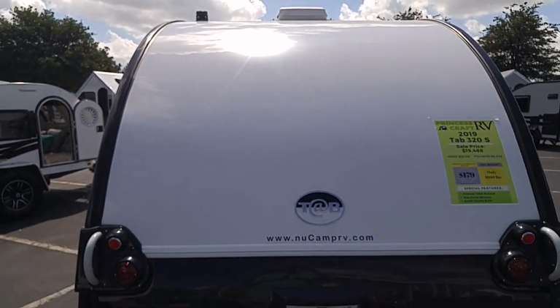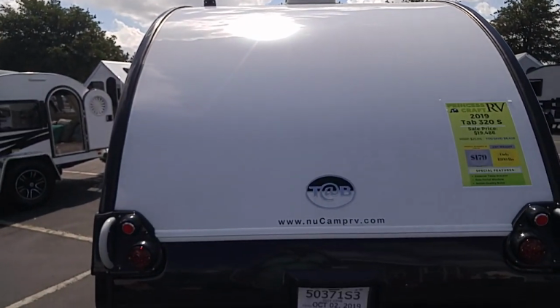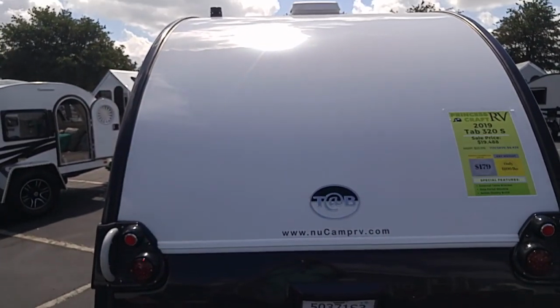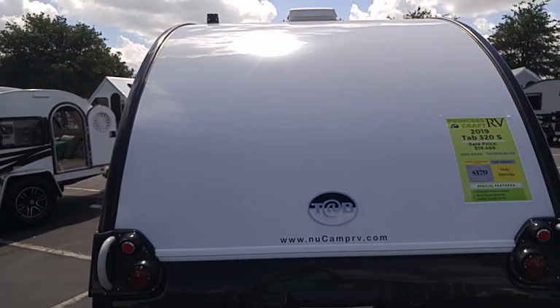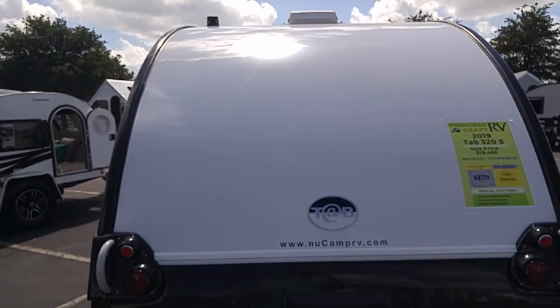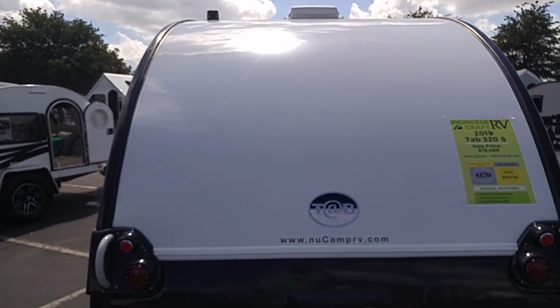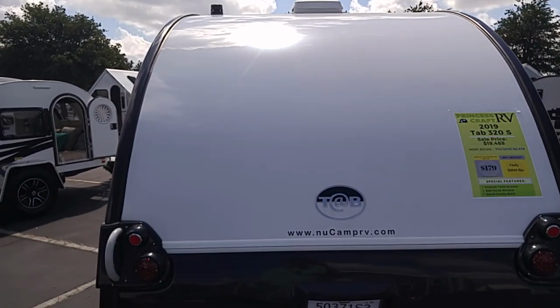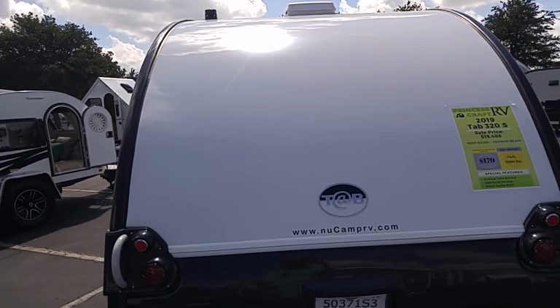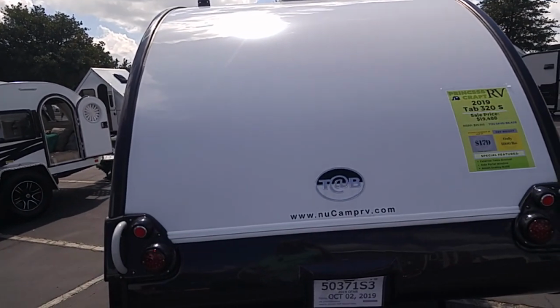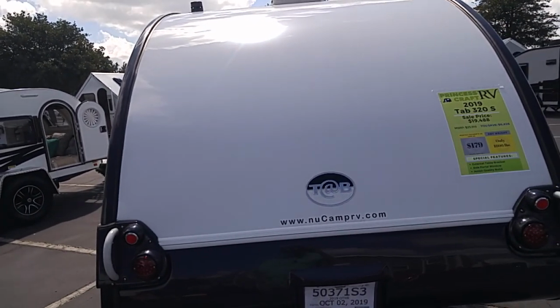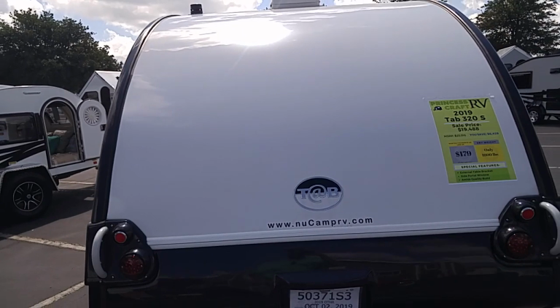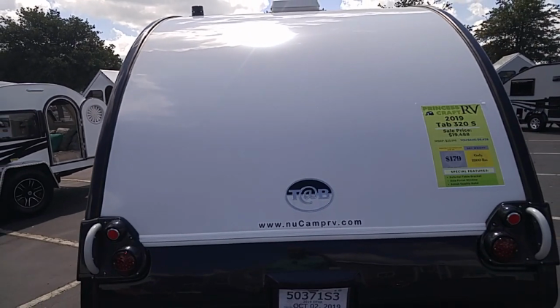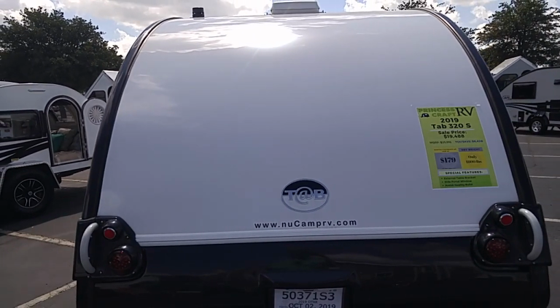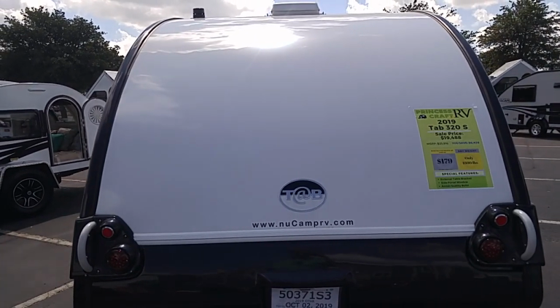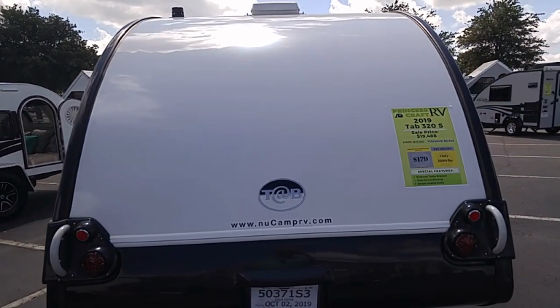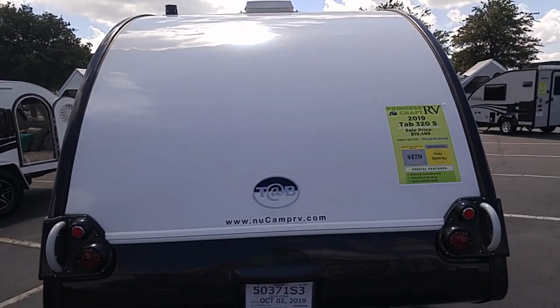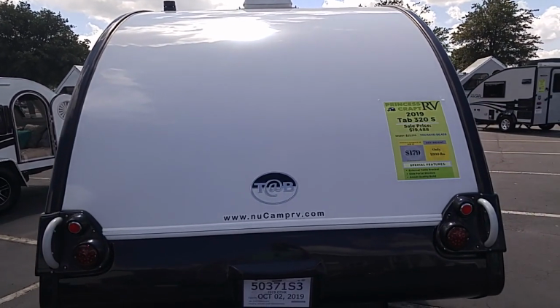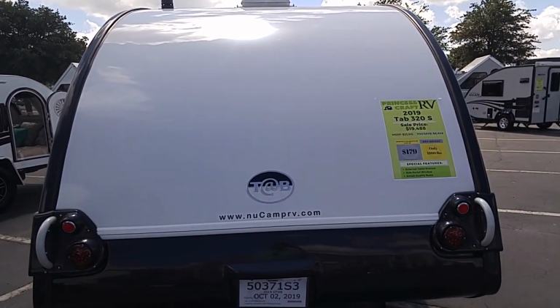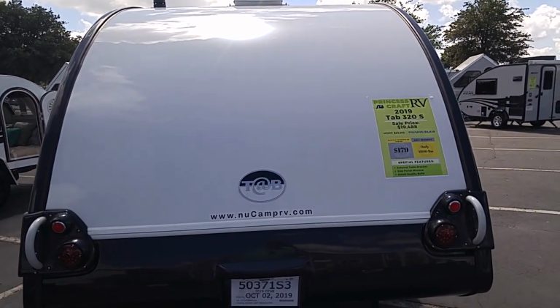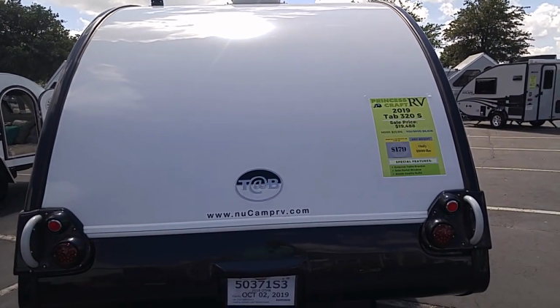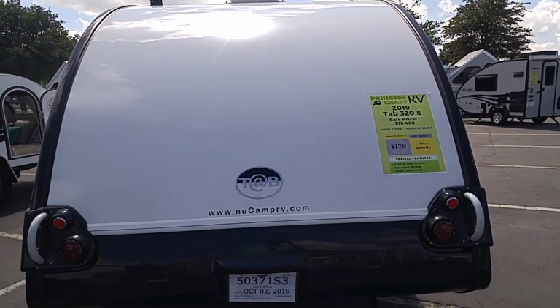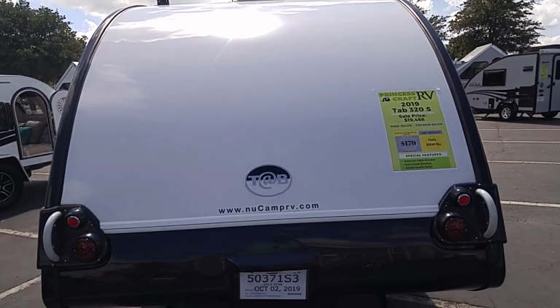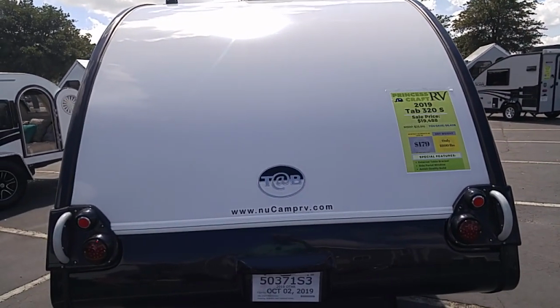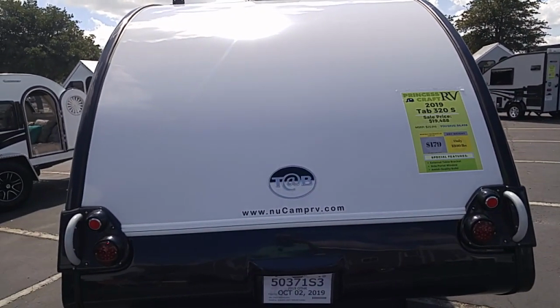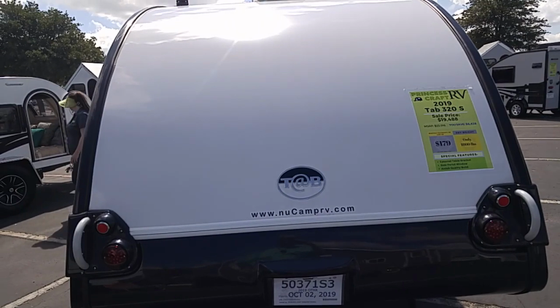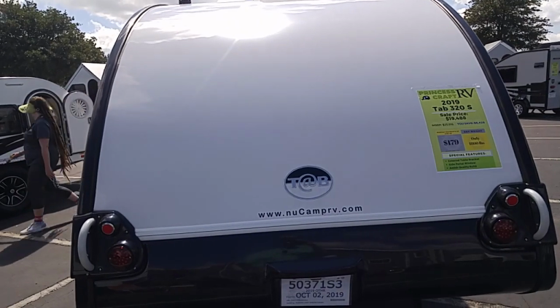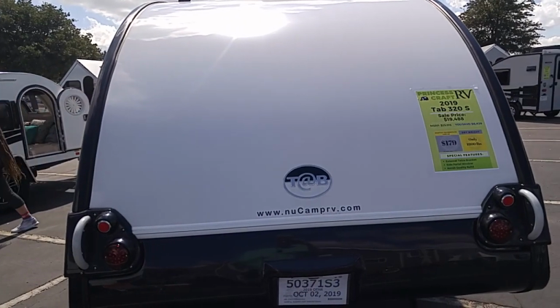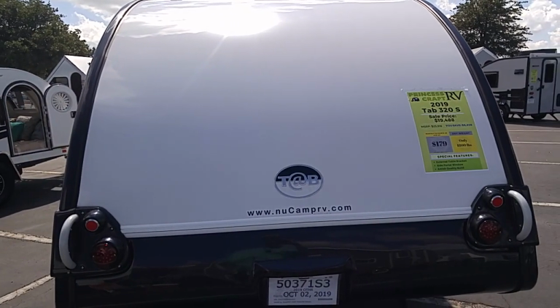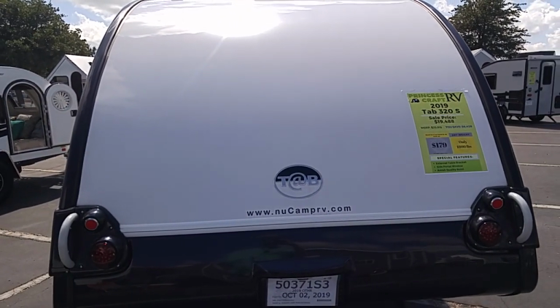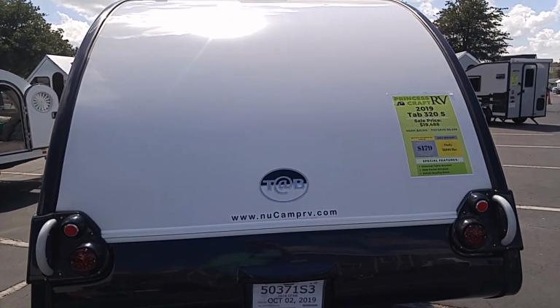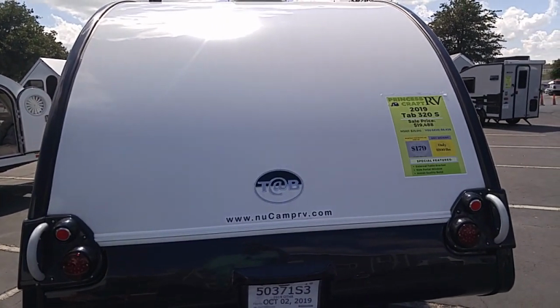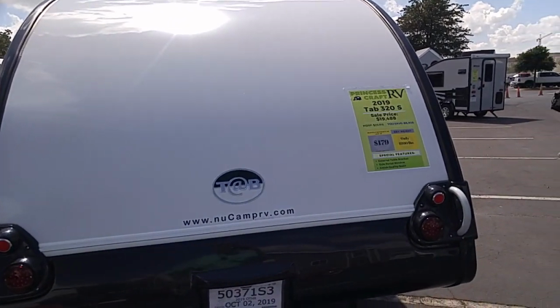Good morning, ladies and gentlemen. This is Rusty78609. I'm at the Dale Diamond at the RV Show near Round Rock, Texas, and that is a Princess Craft 2019 Tab 320S, sale price $19,488.